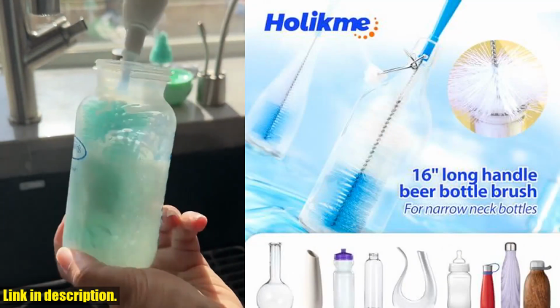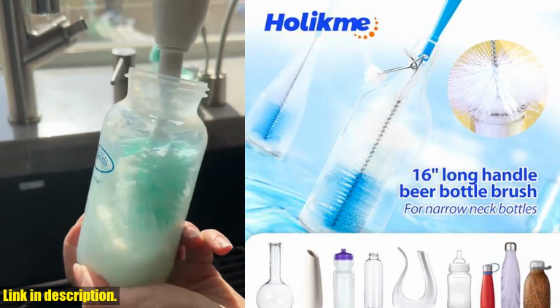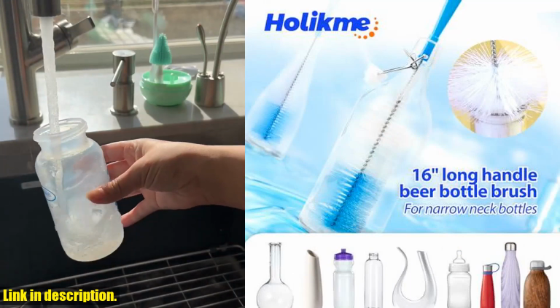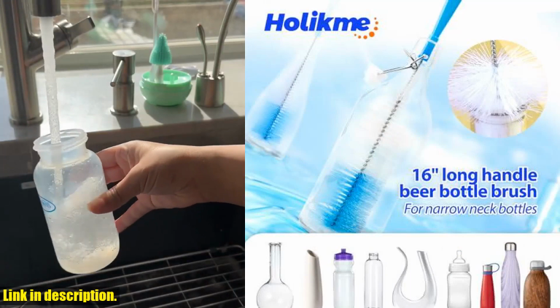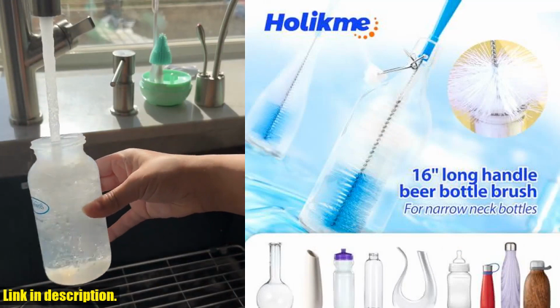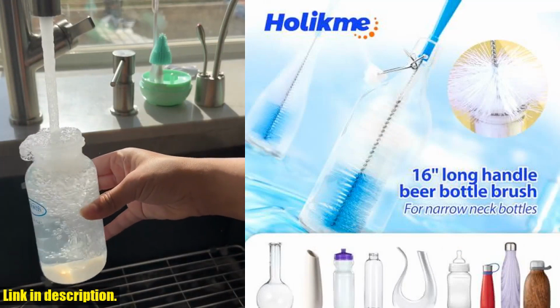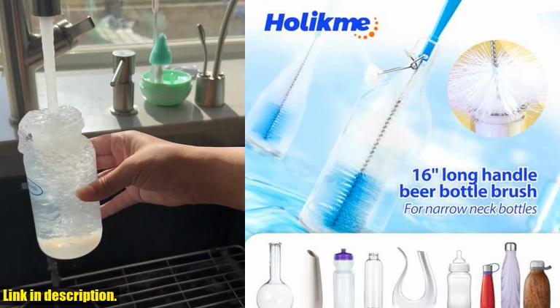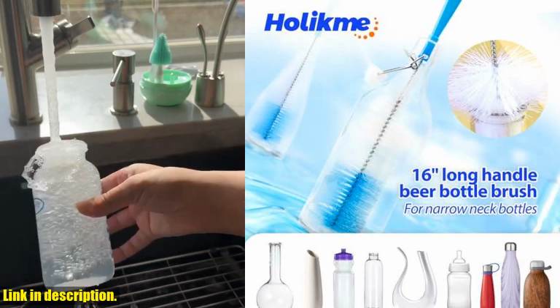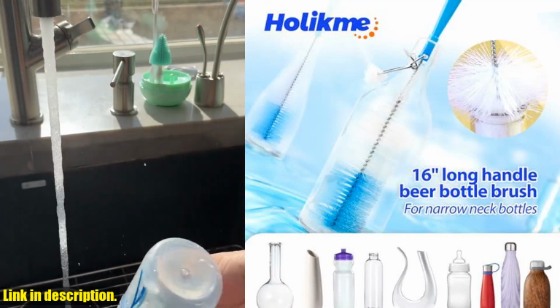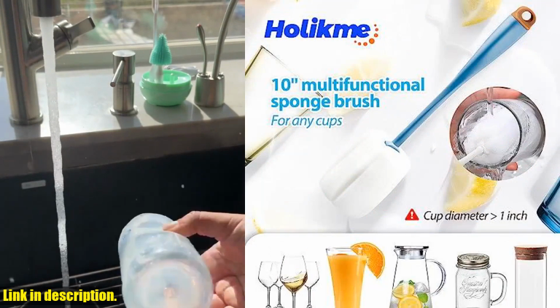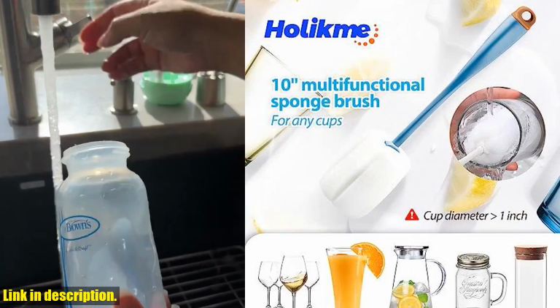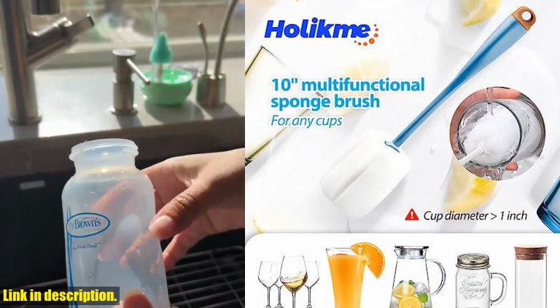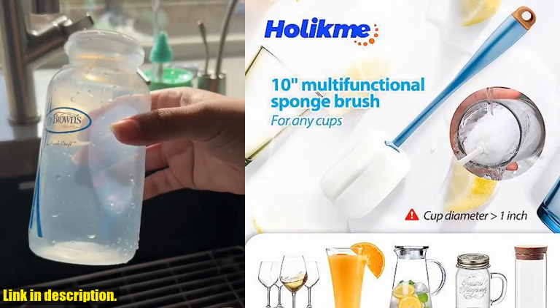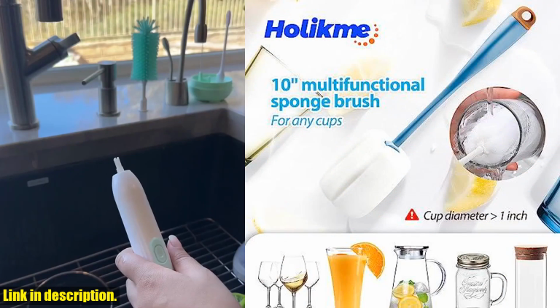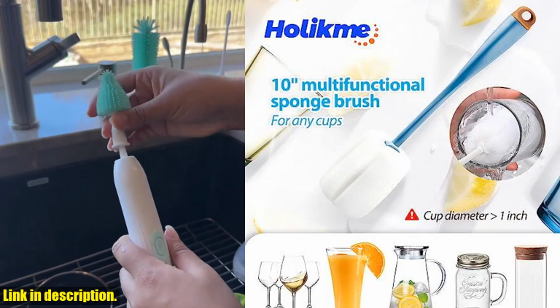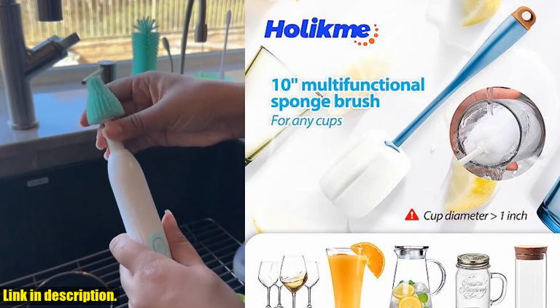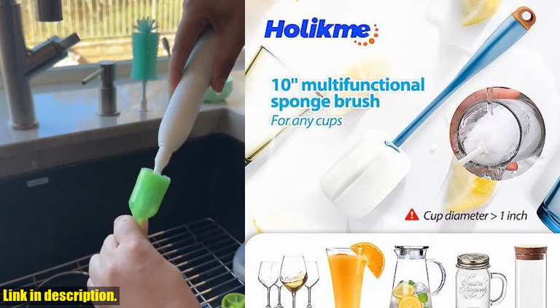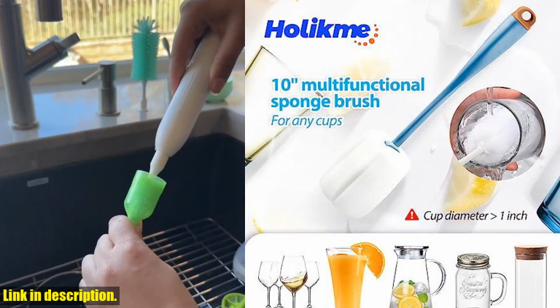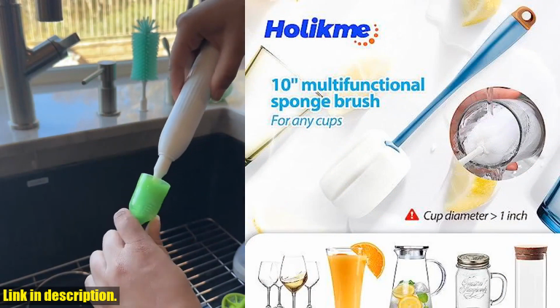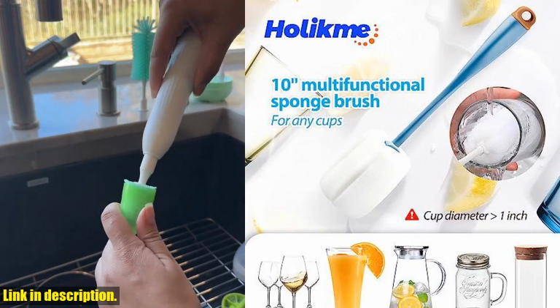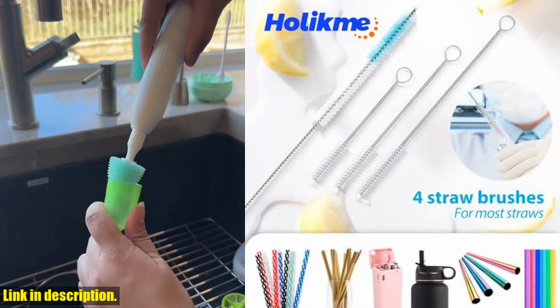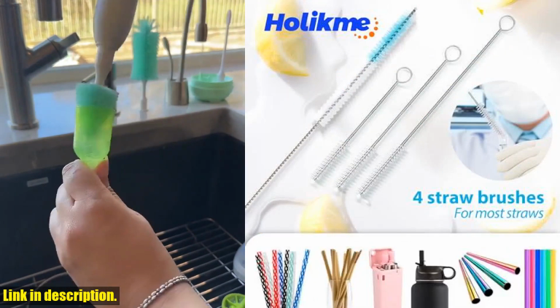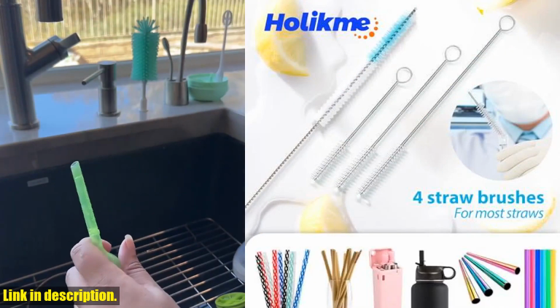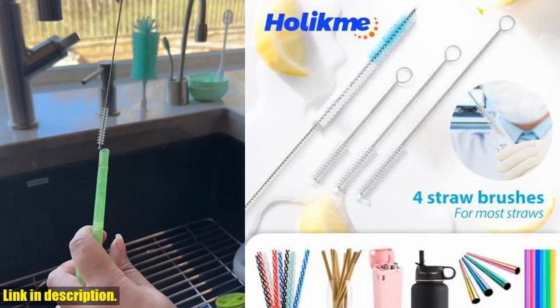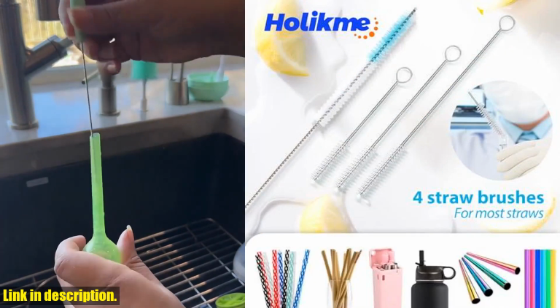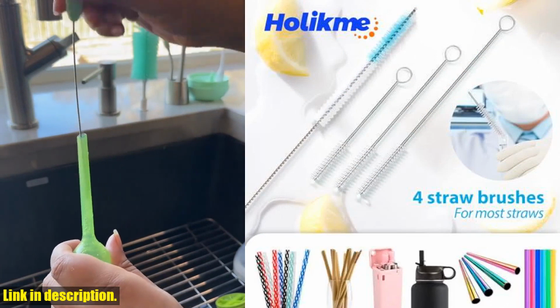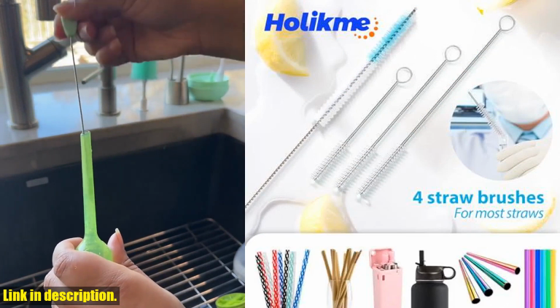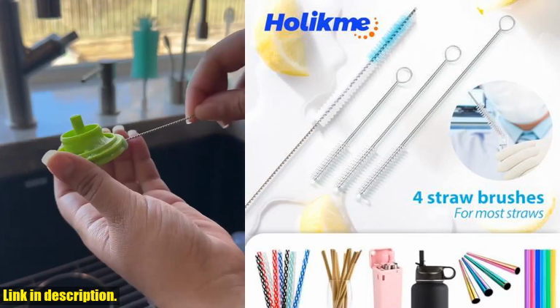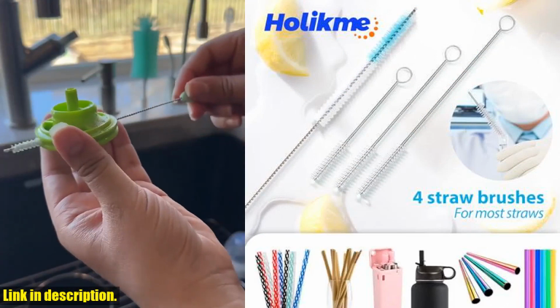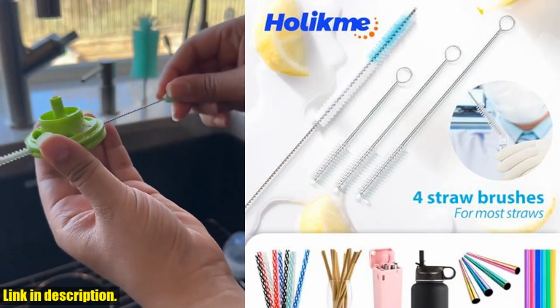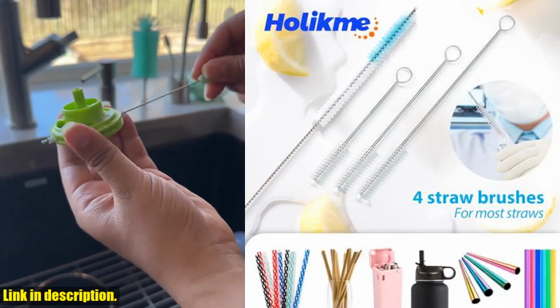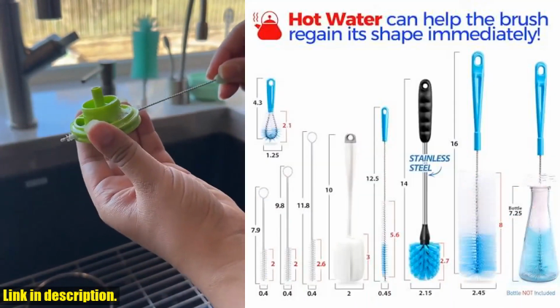These brushes are an excellent helper for your kitchen, making cleaning a breeze. So, what are you waiting for? Say goodbye to those cleaning struggles and hello to a sparkling, clean, spotless kitchen with the Hulloch Mate Pack Bottle Brush Tube Cleaning Set.